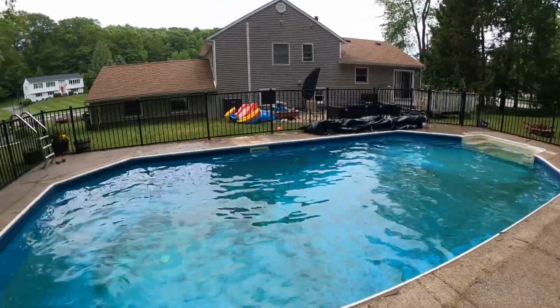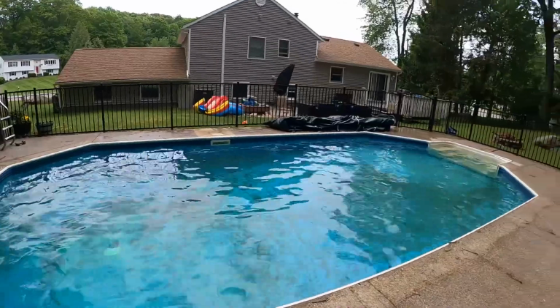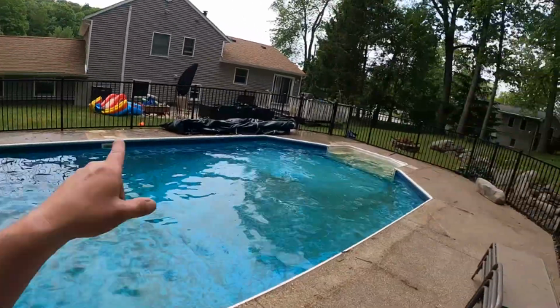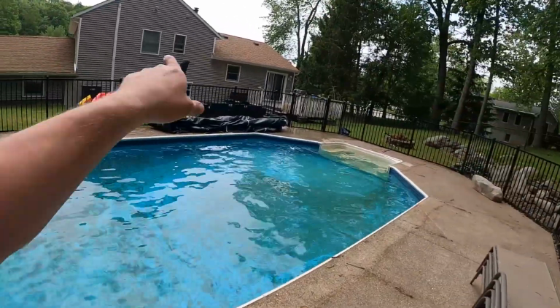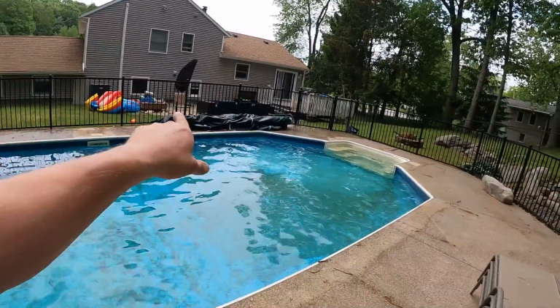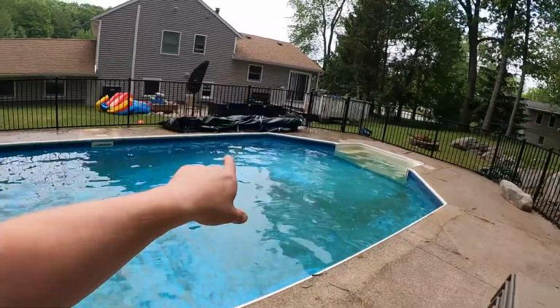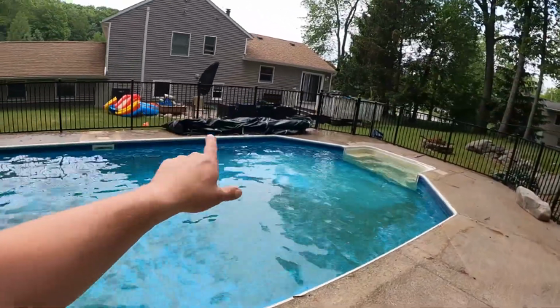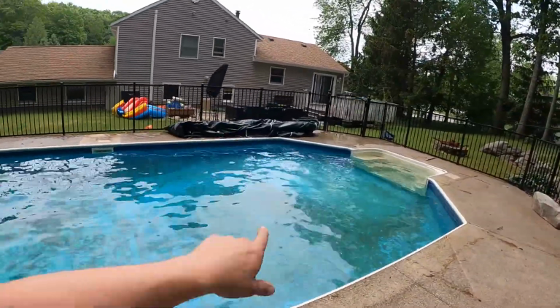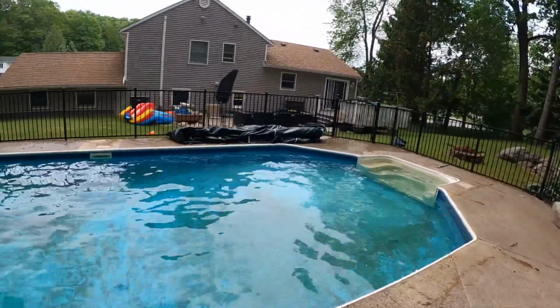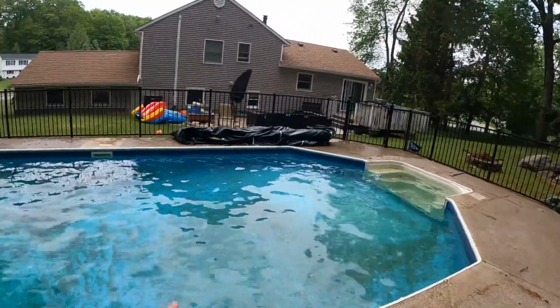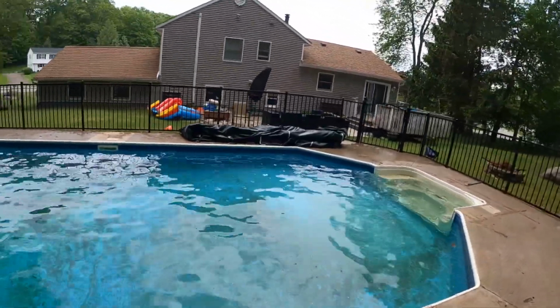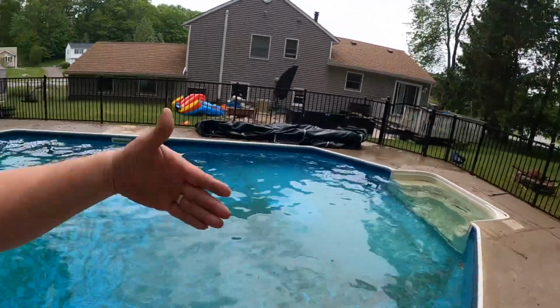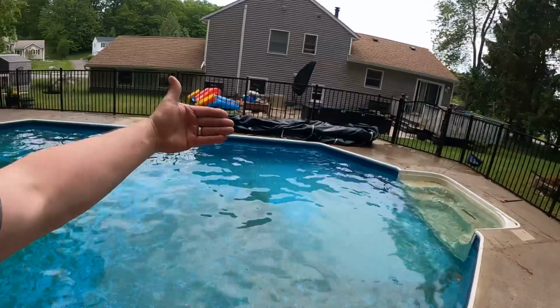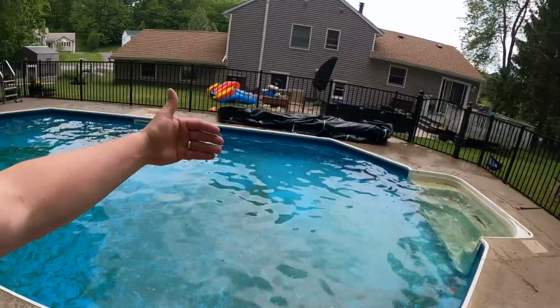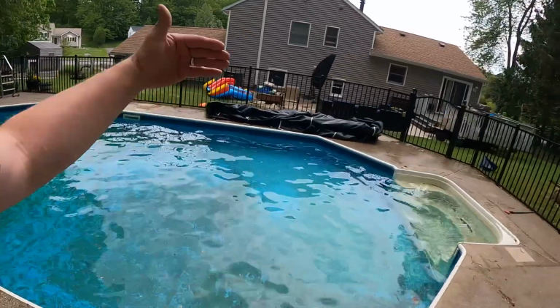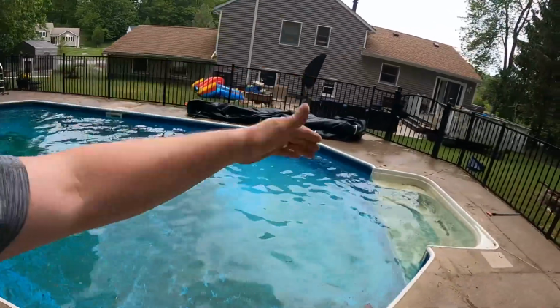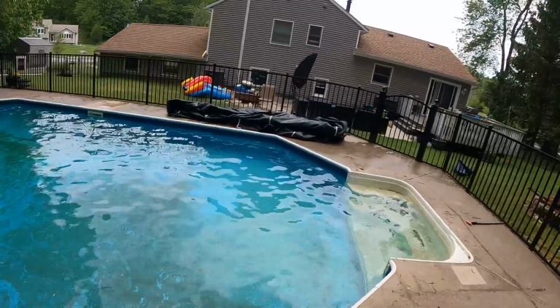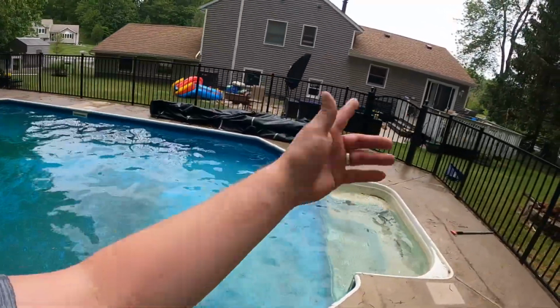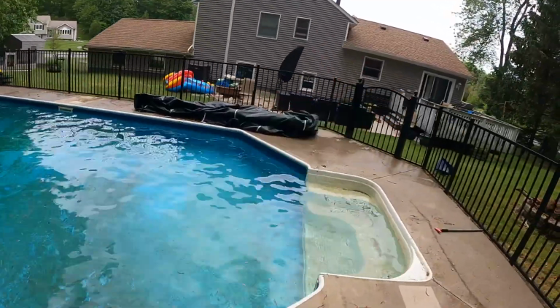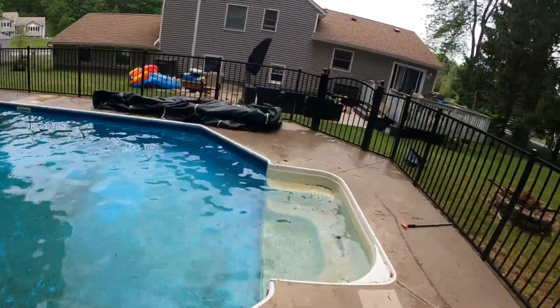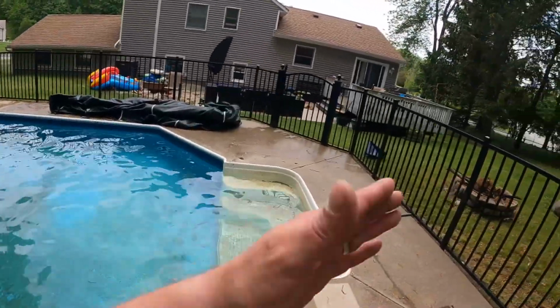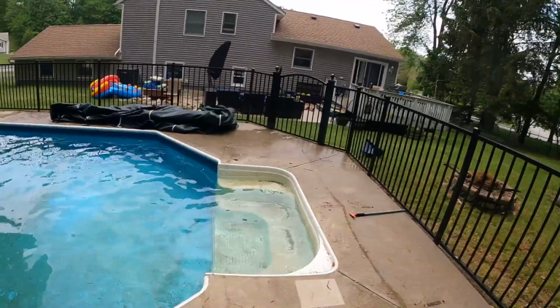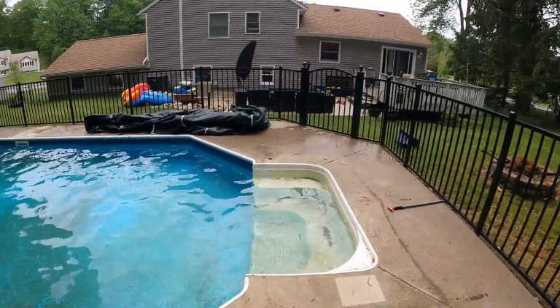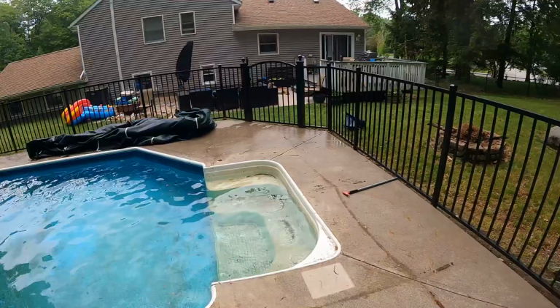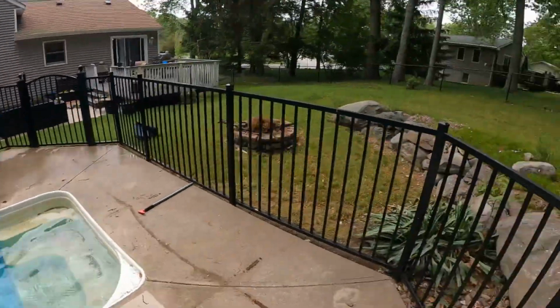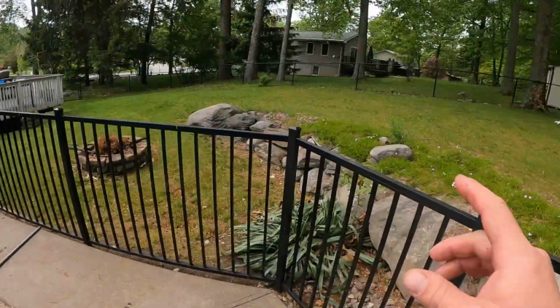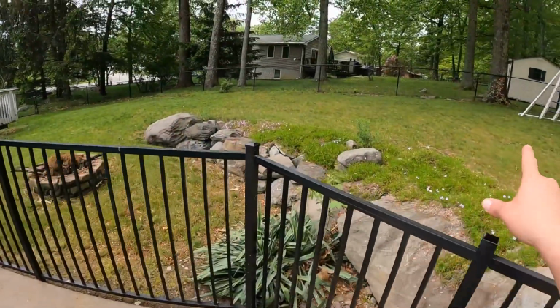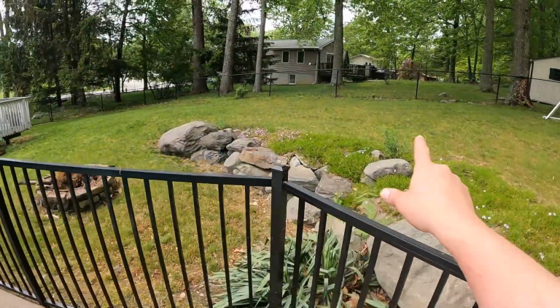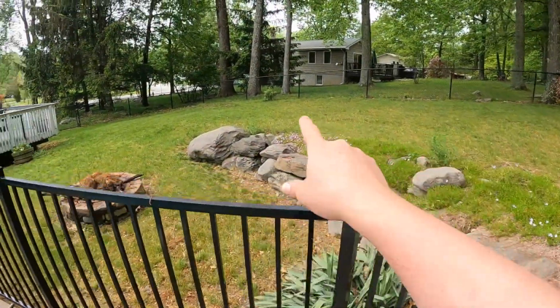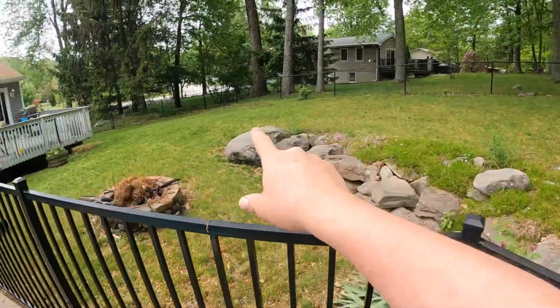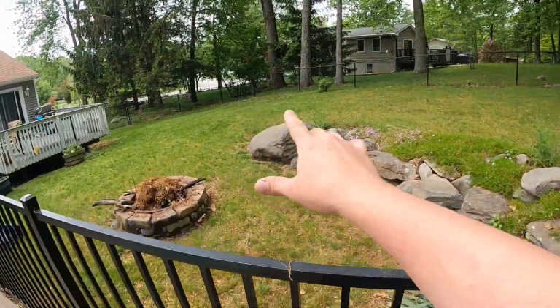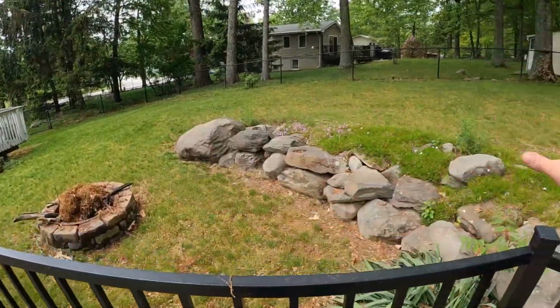Now that I got it folded up like that, after I fold it over and fold it up, I just prop this gate open and pull it right out. Then I lay it right out here.